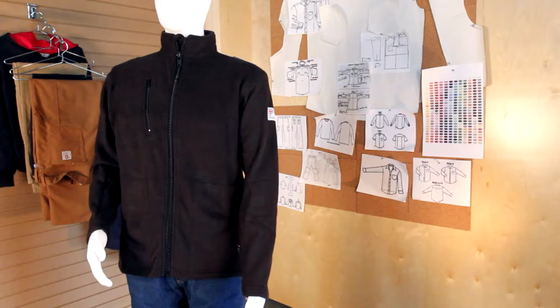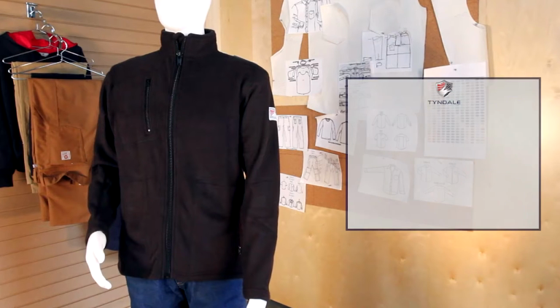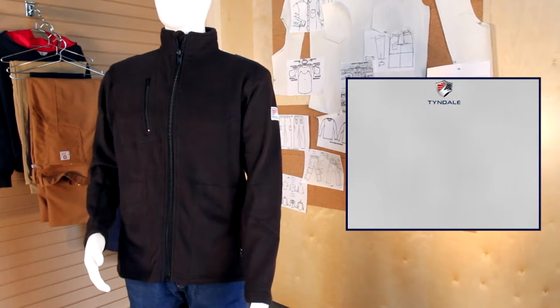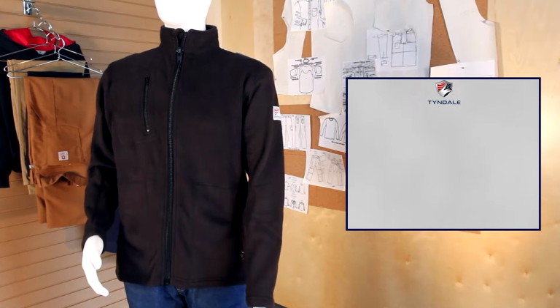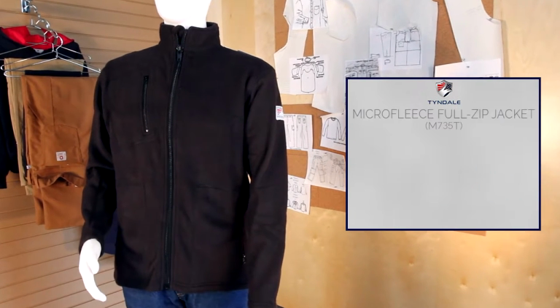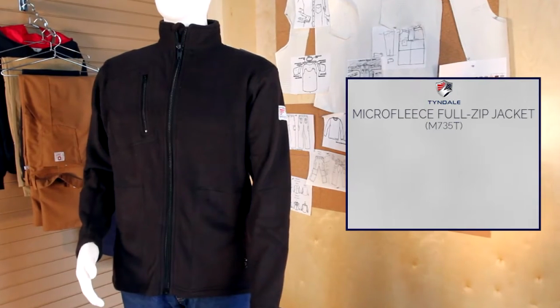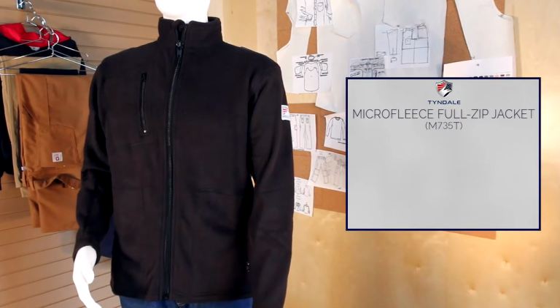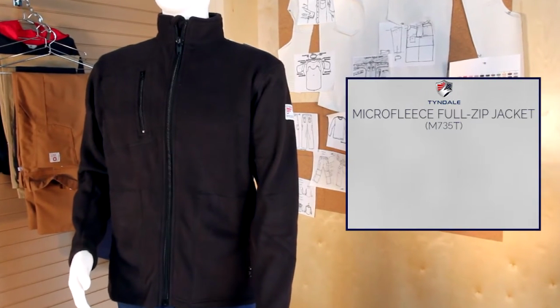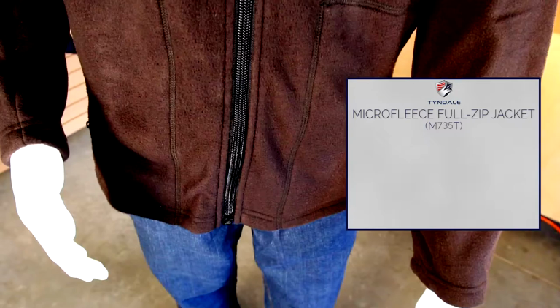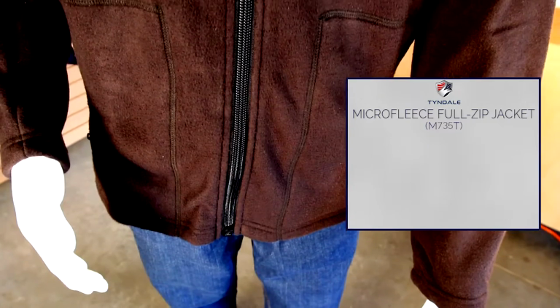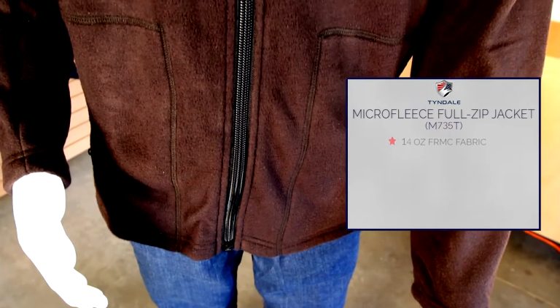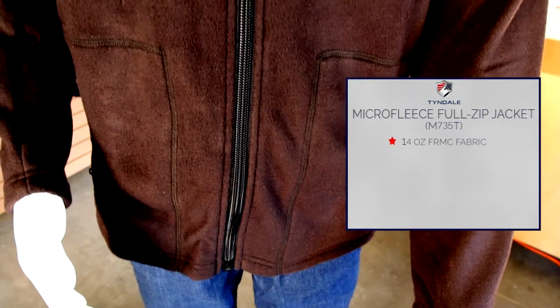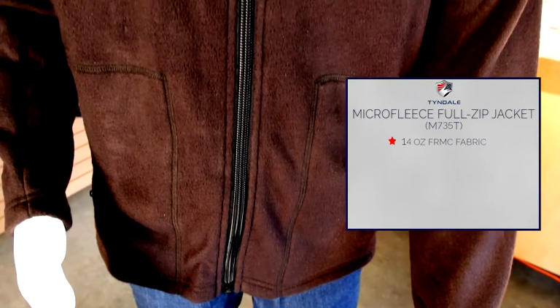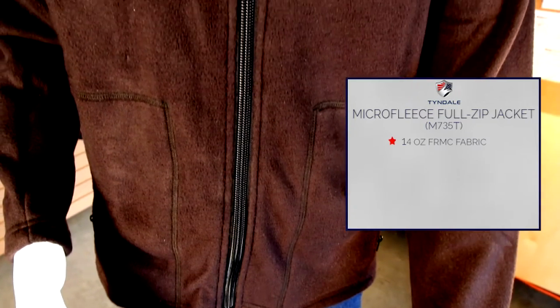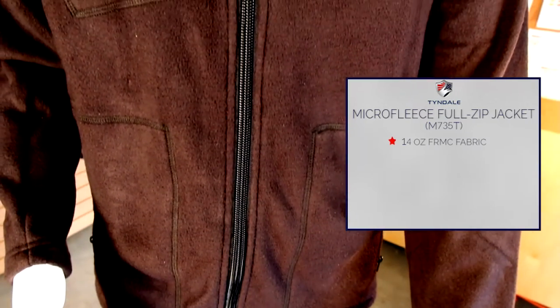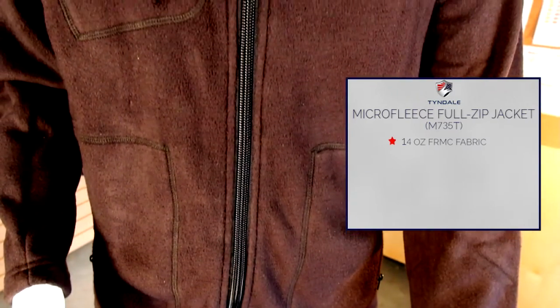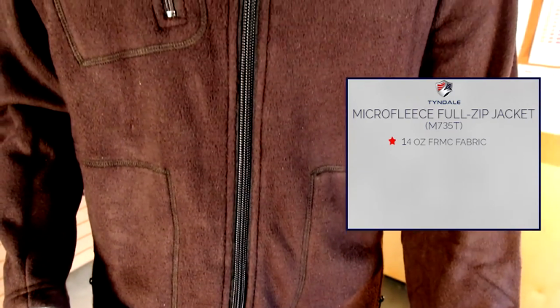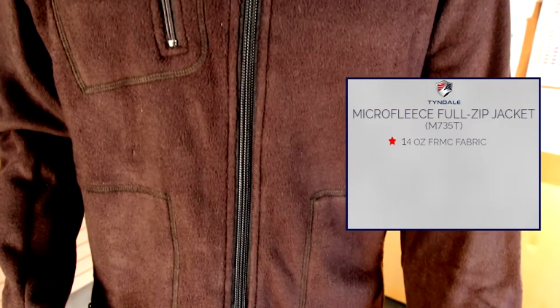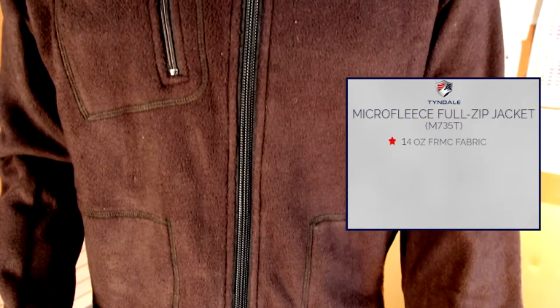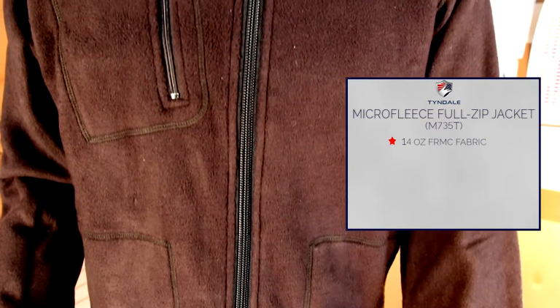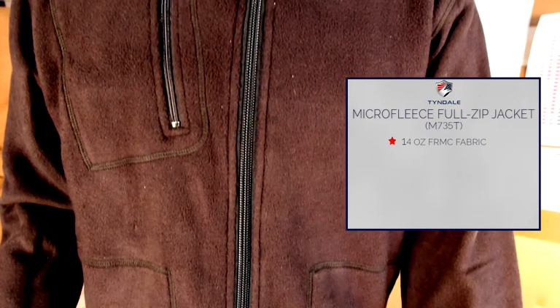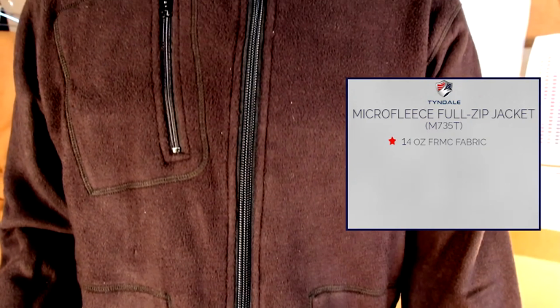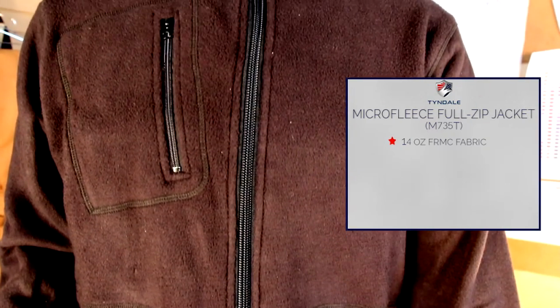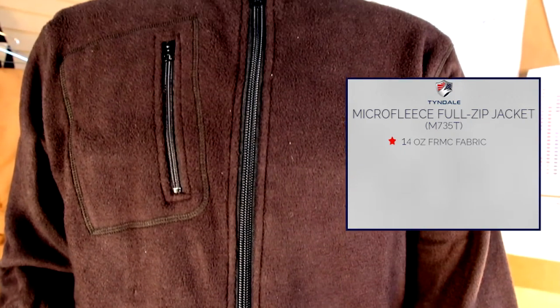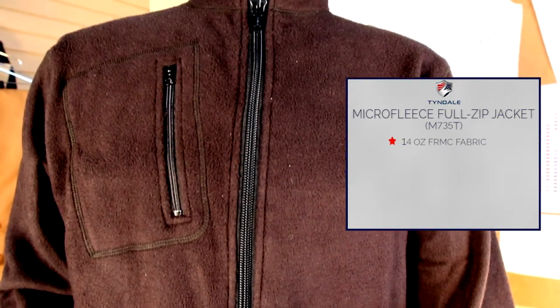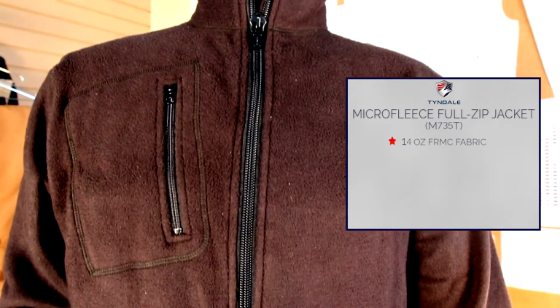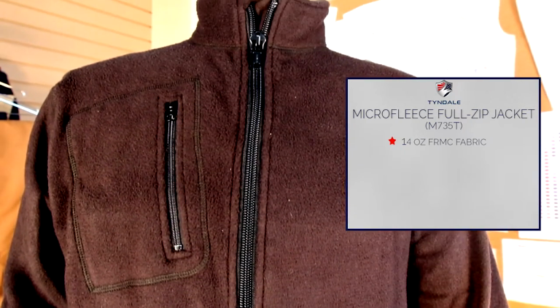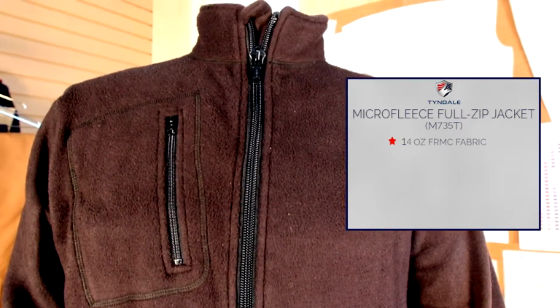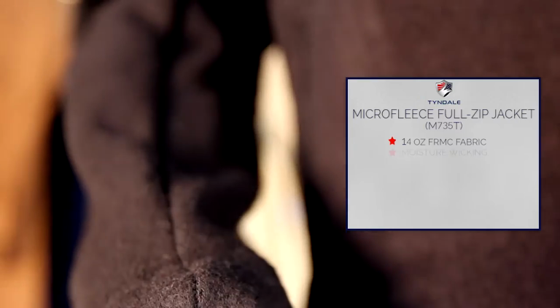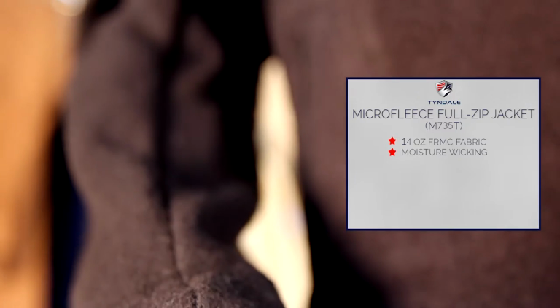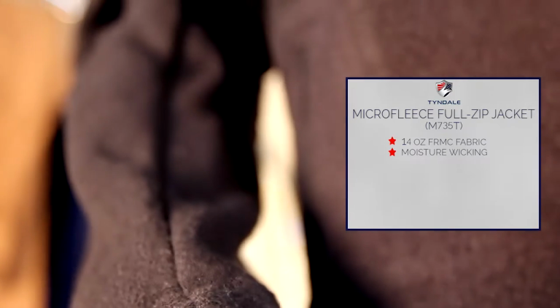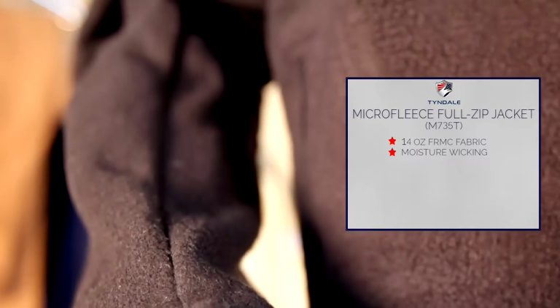Tyndale presents our Micro Fleece Full Zip Jacket. Made of a 14-ounce patented FRMC Mod Acrylic Blend Micro Fleece, this inherently flame-resistant jacket is both moisture-wicking and fast-drying.